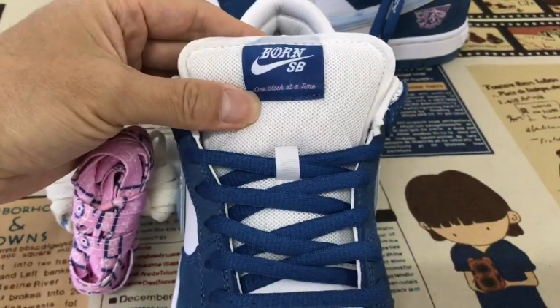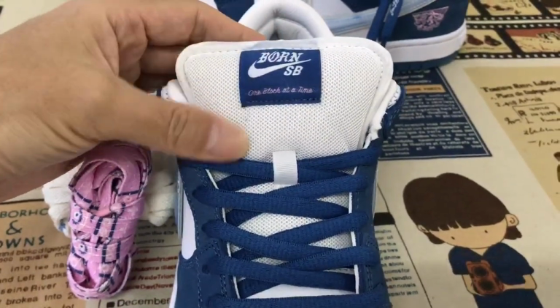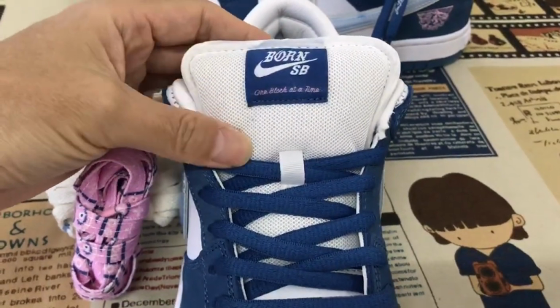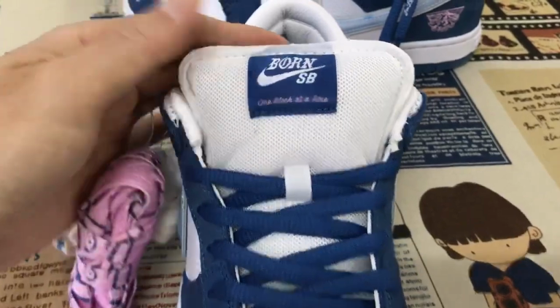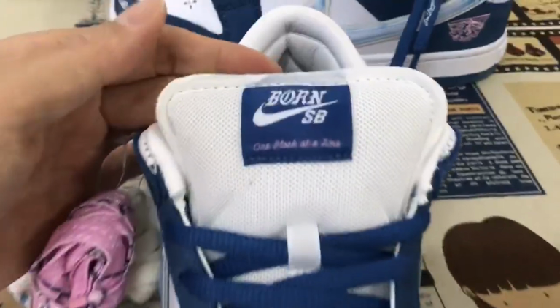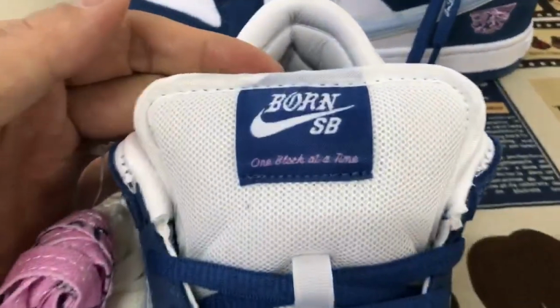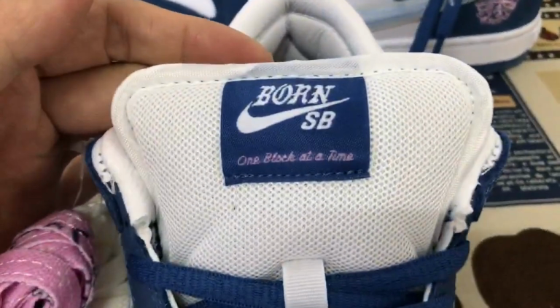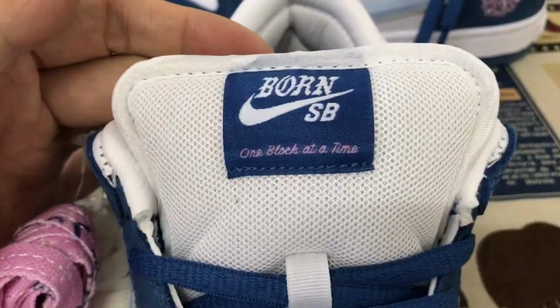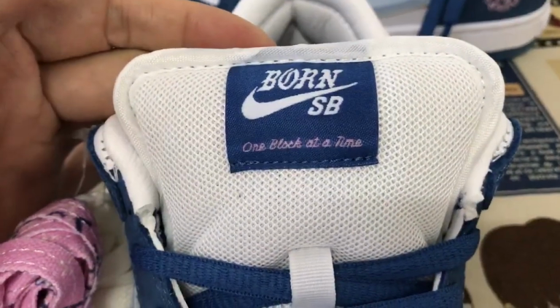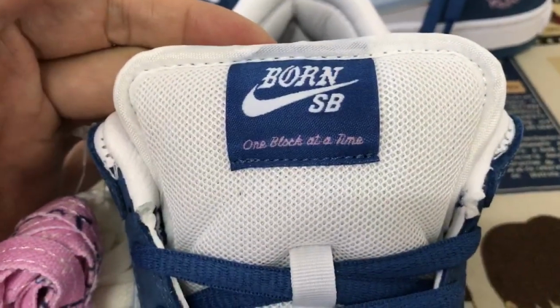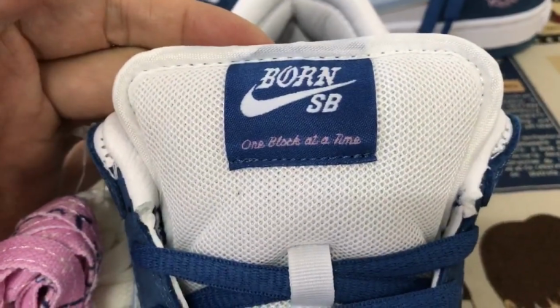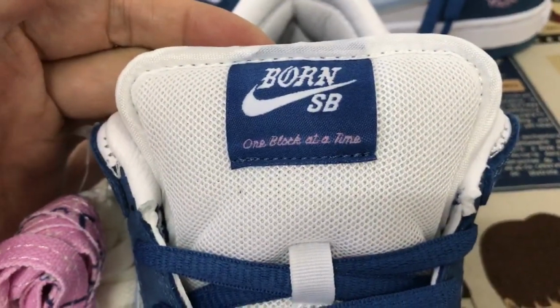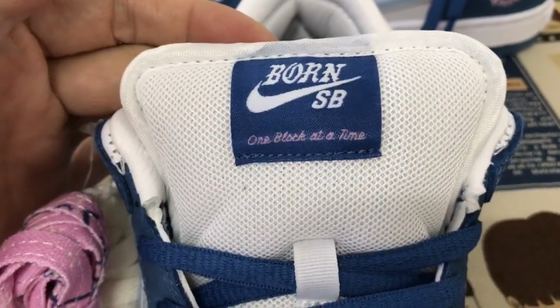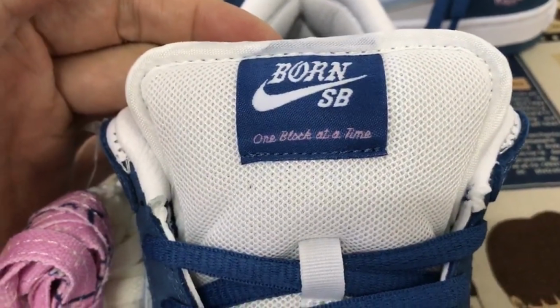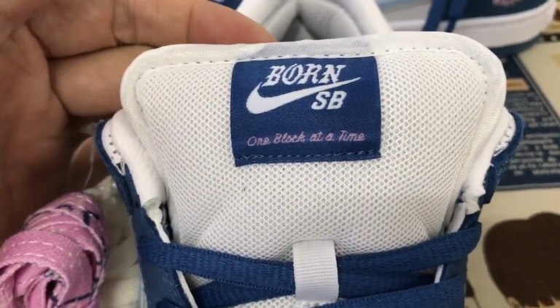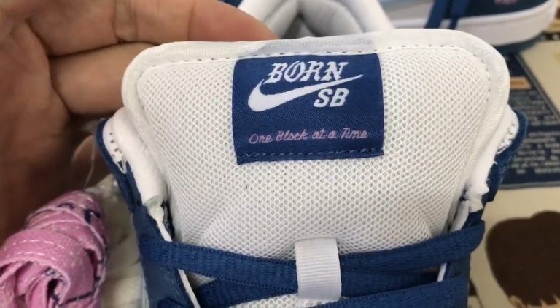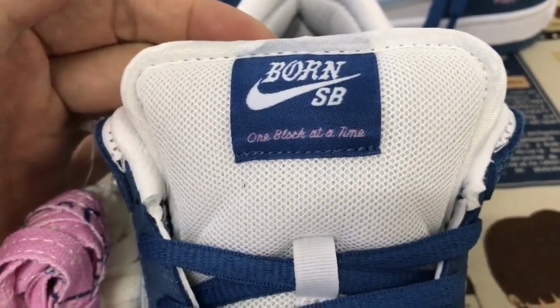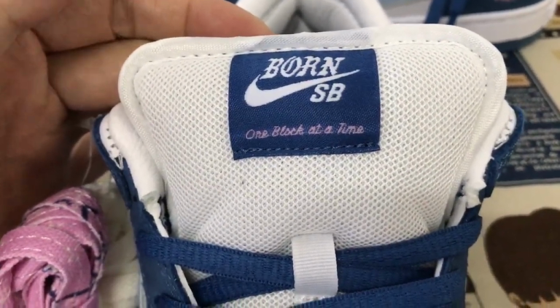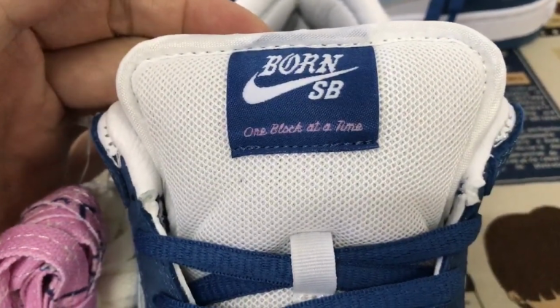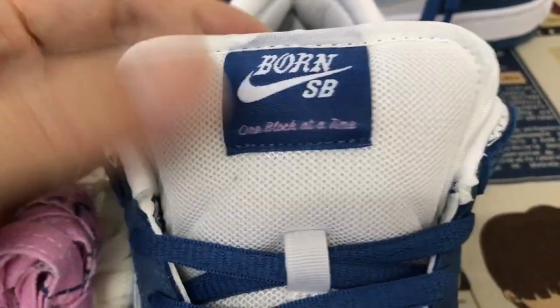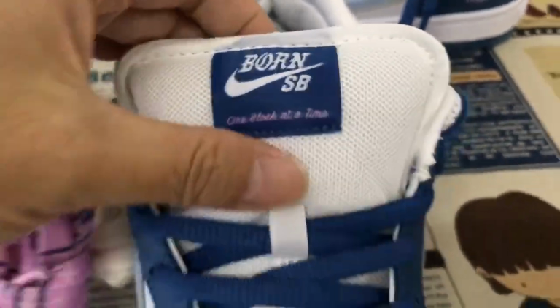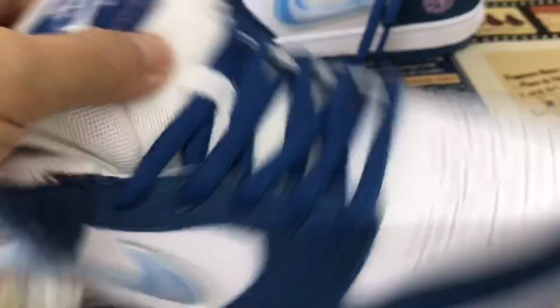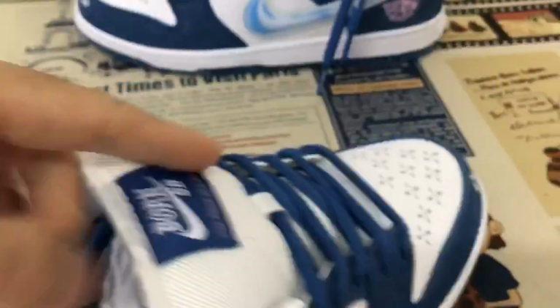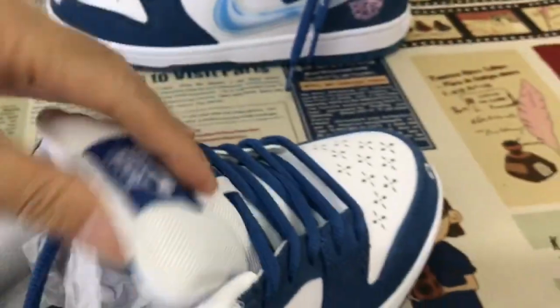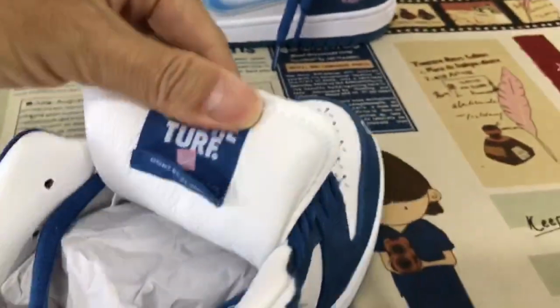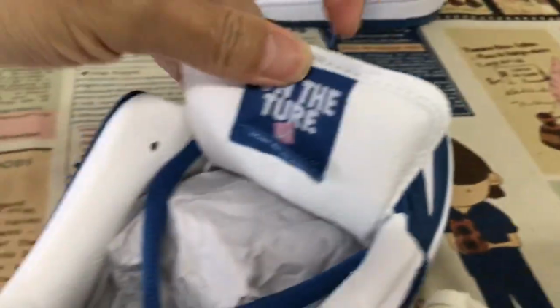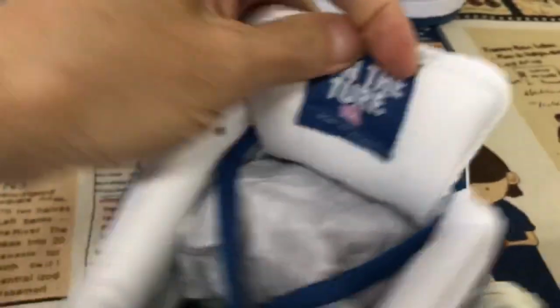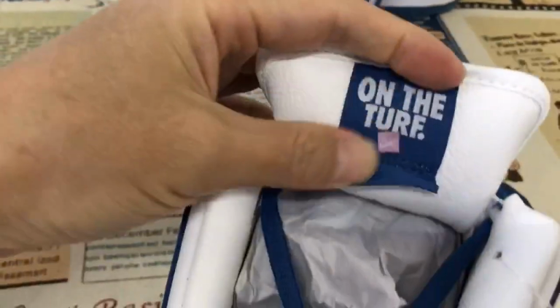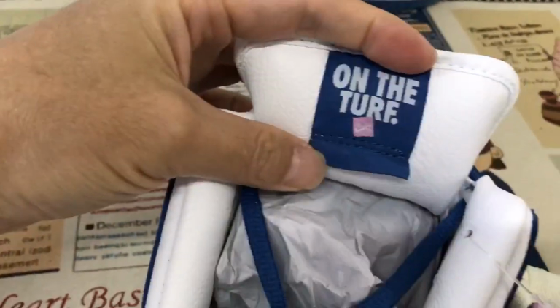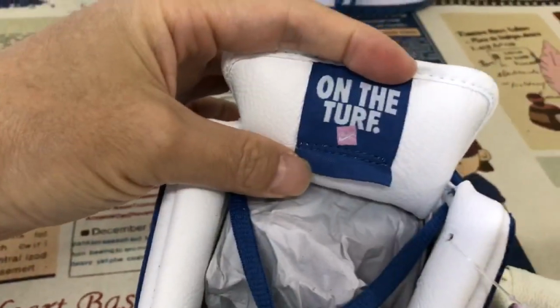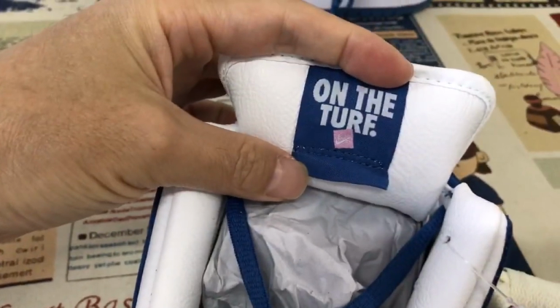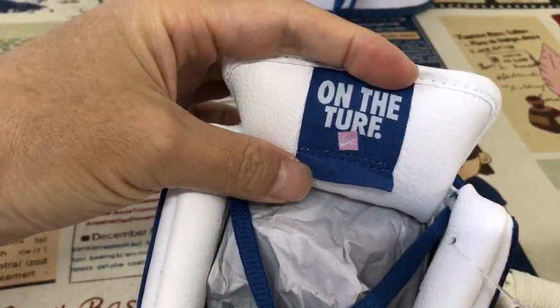Here is the tongue and the tongue label. SB 'One Block at a Time.' And here is the back of the tongue label.